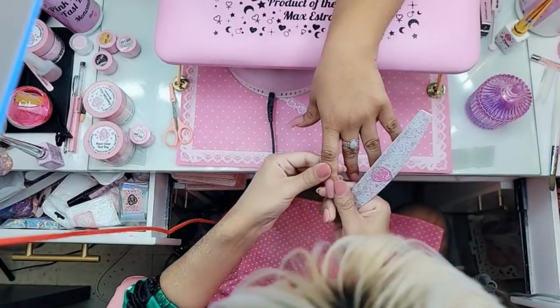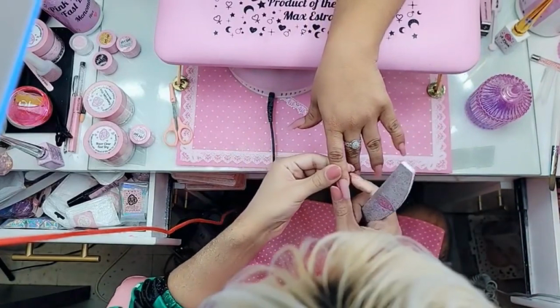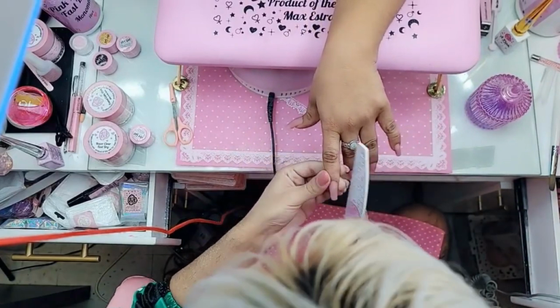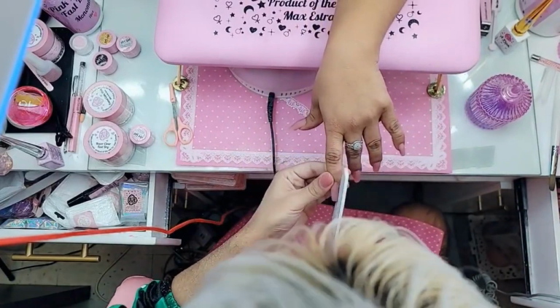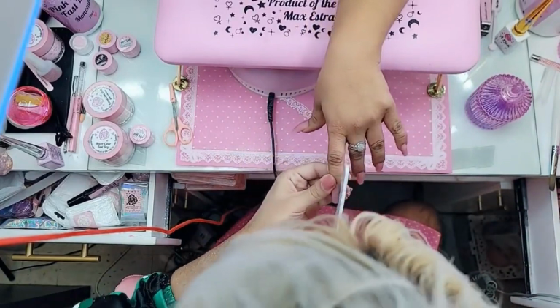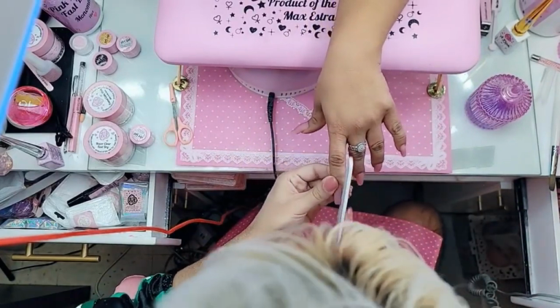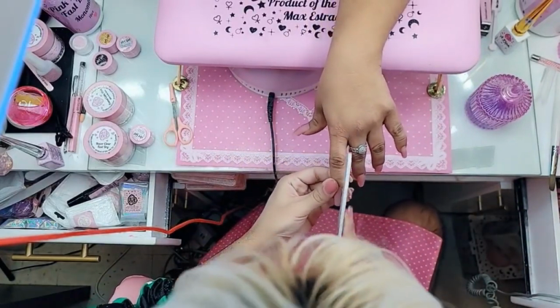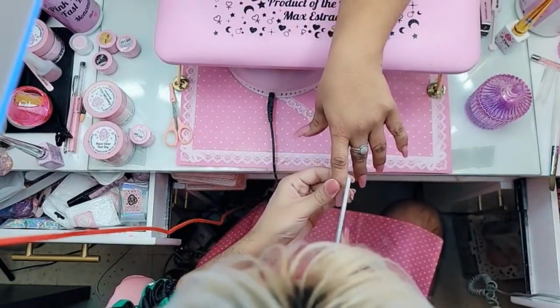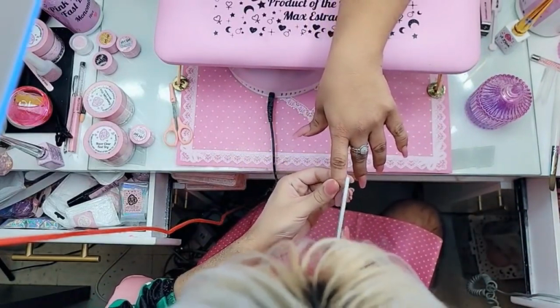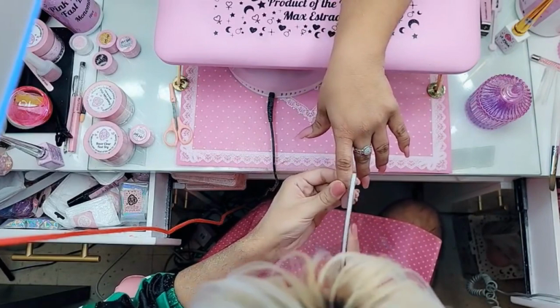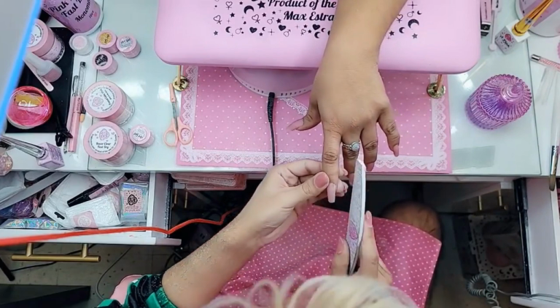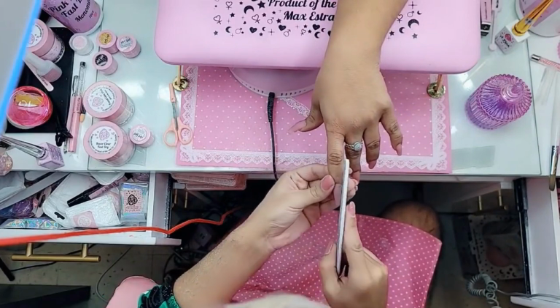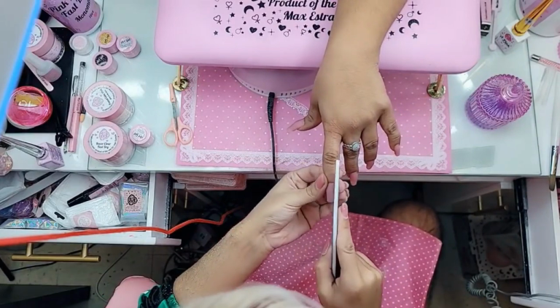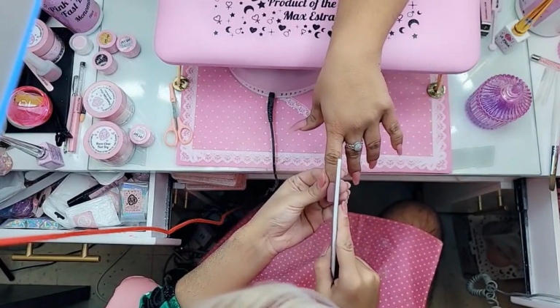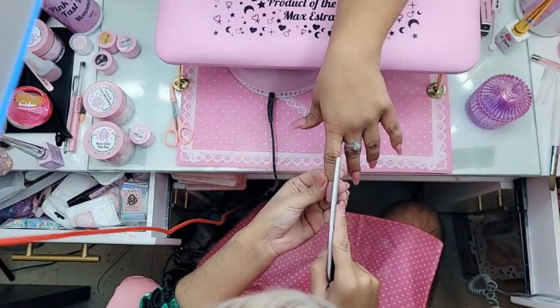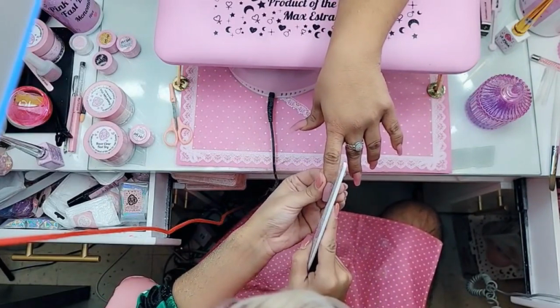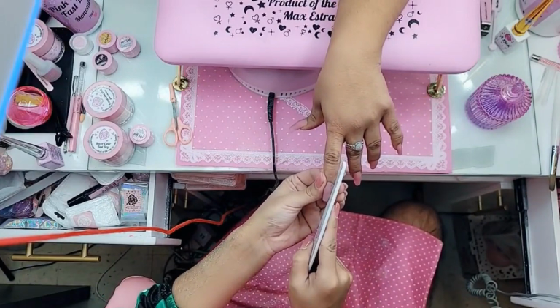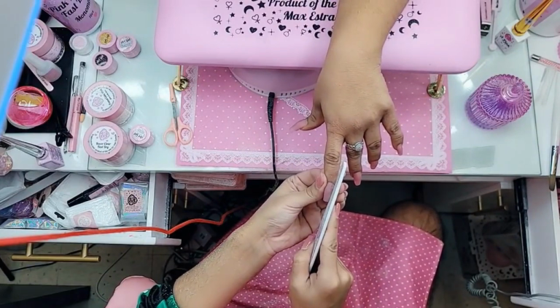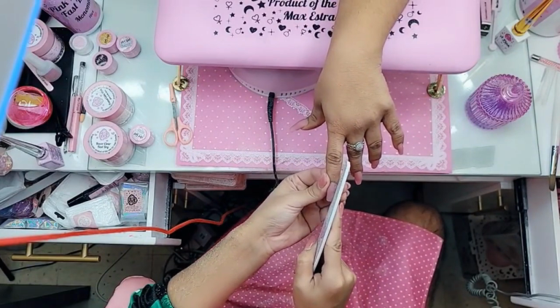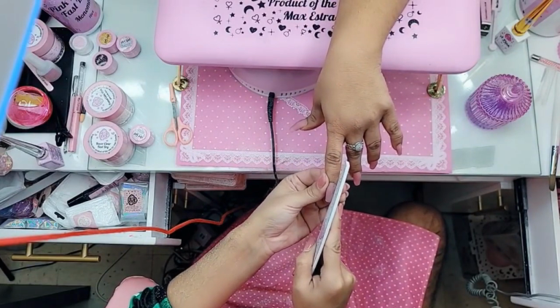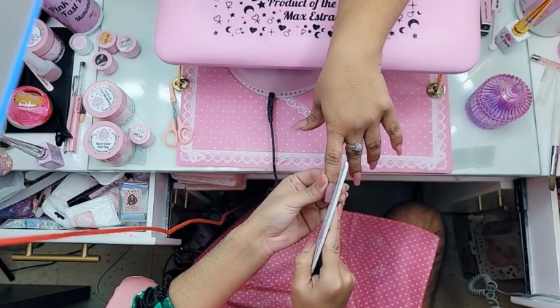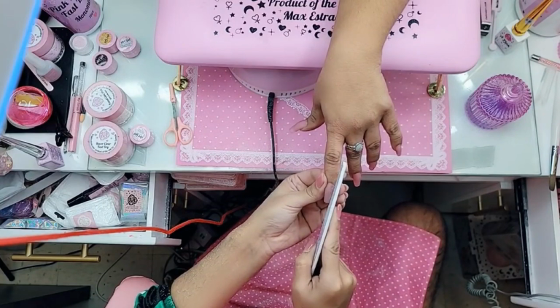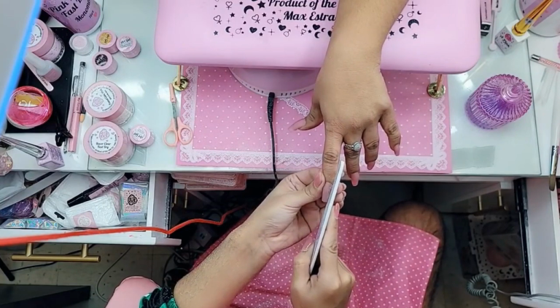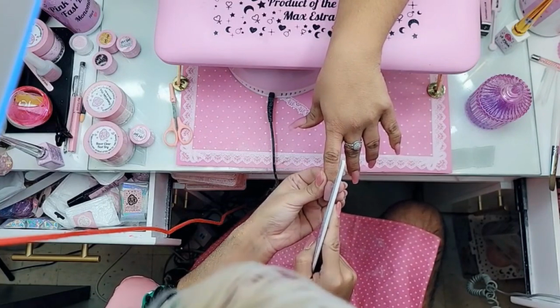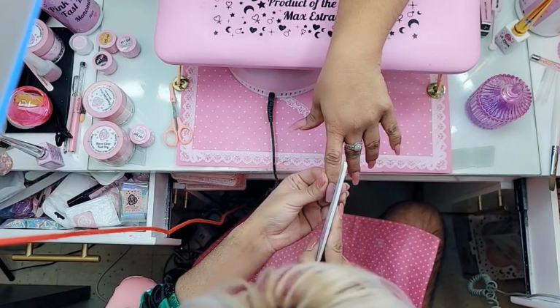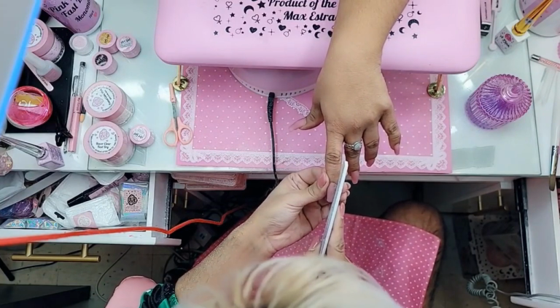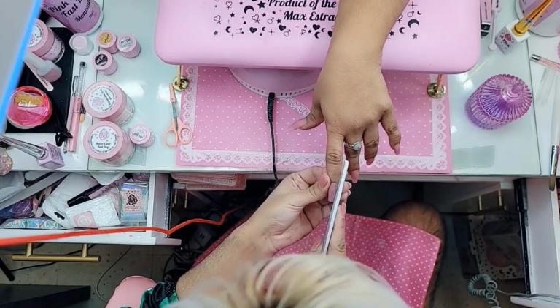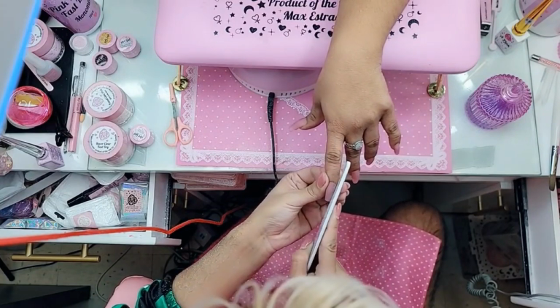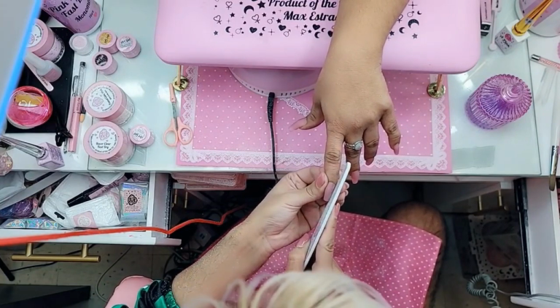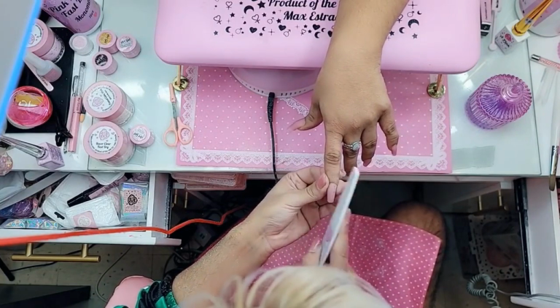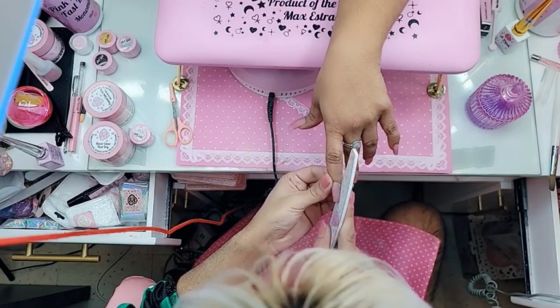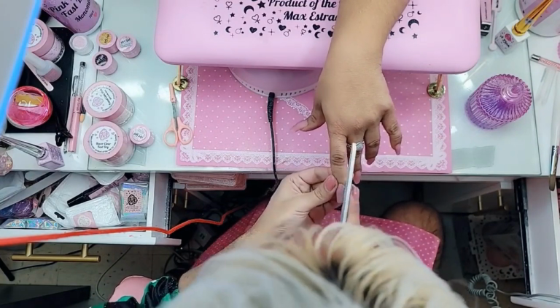So now let's shape these nails. We're going to do a coffin moment. When you're filing, instead of filing at a straight angle, we're going to file in a V formation — like Beyoncé says, formation. See, it all goes back to Queen B. In a V formation like this, the file and the nail.